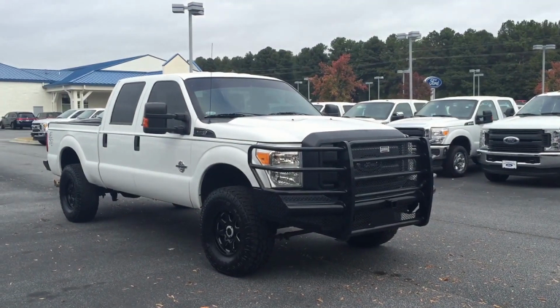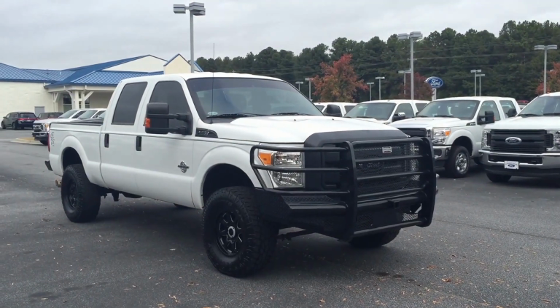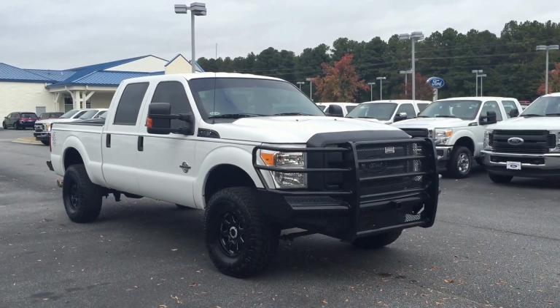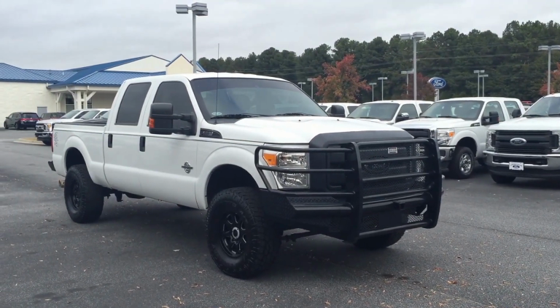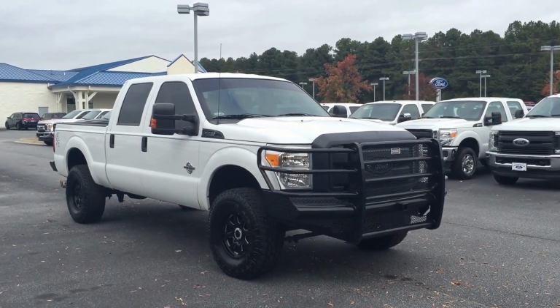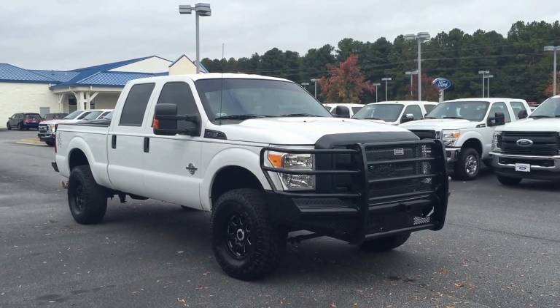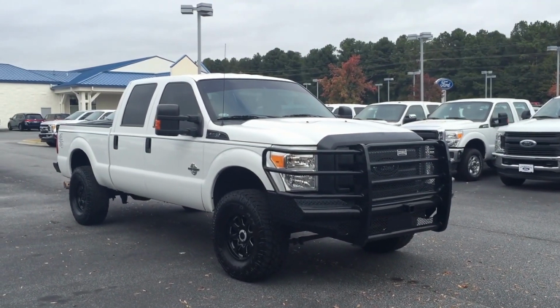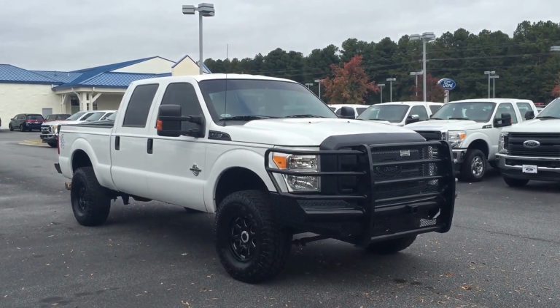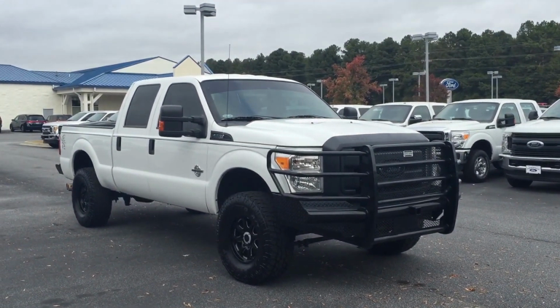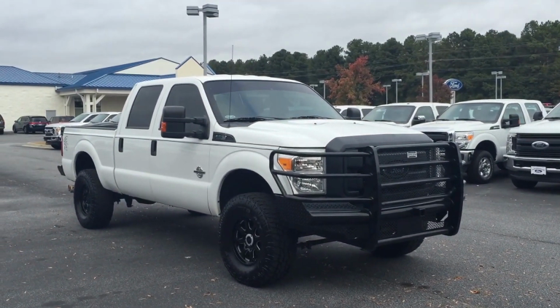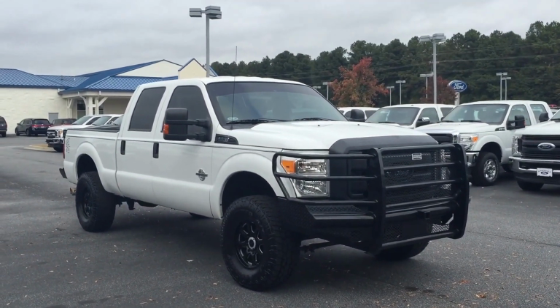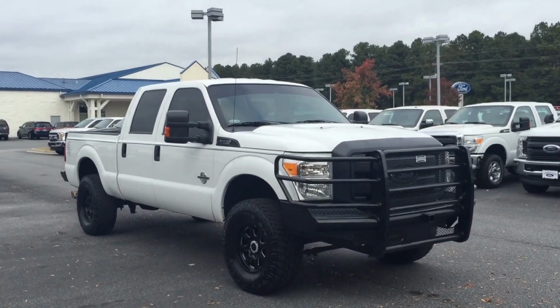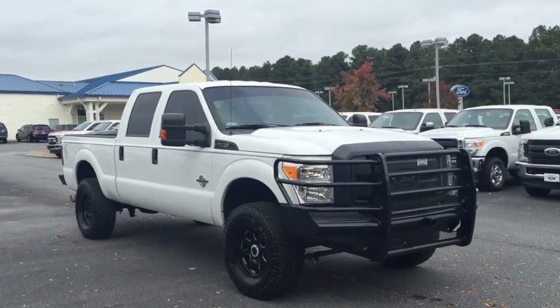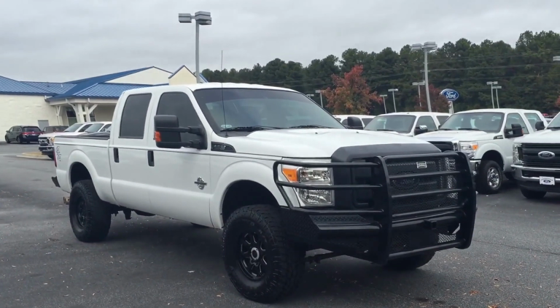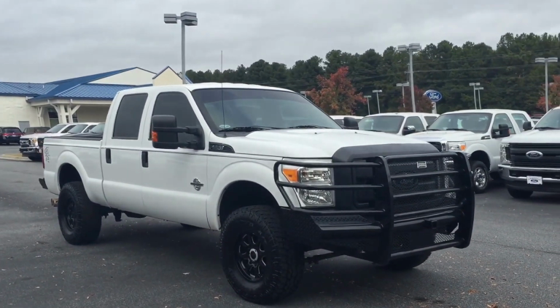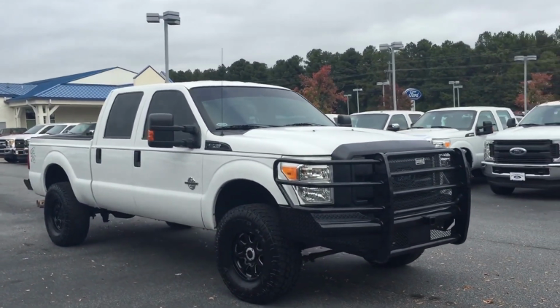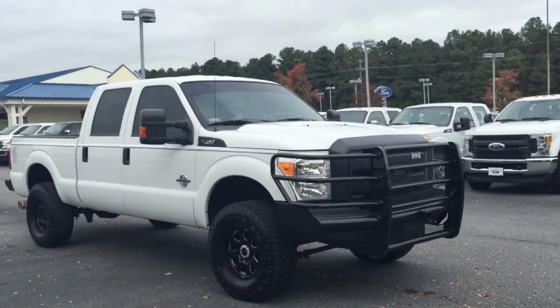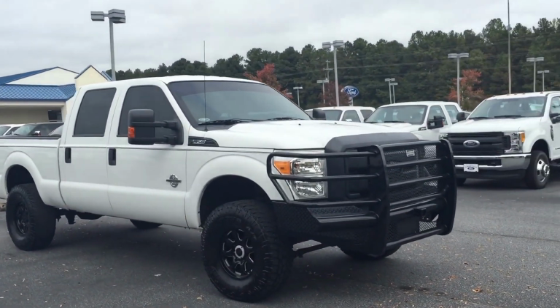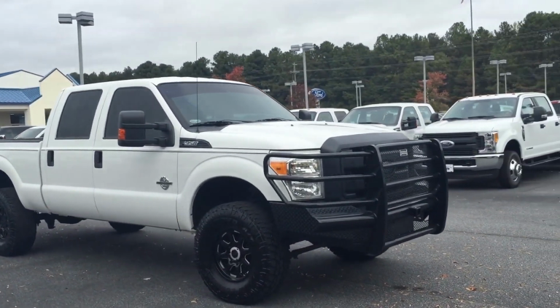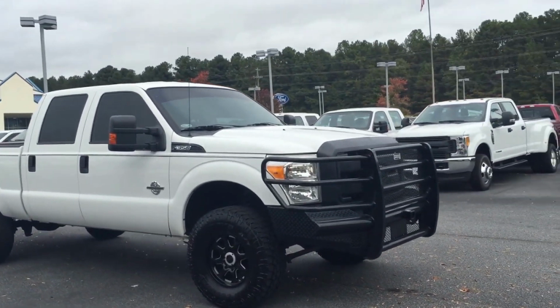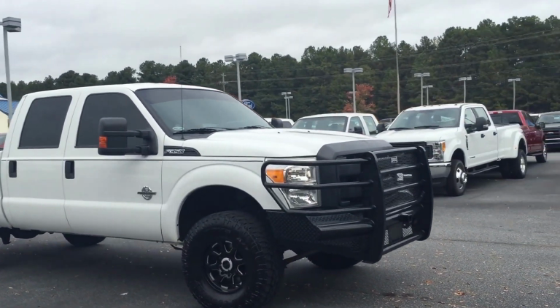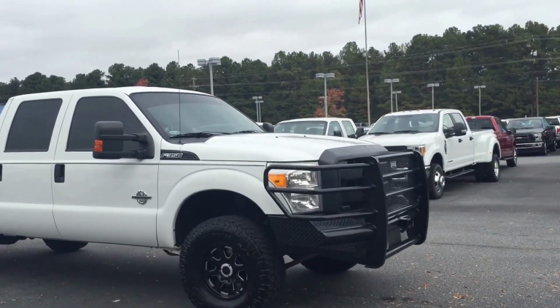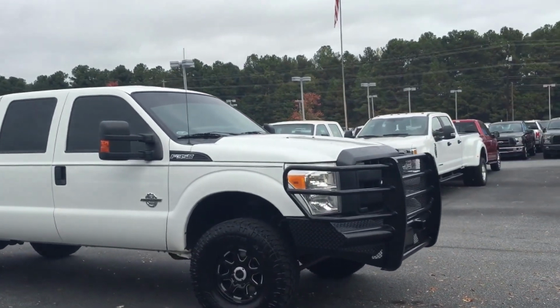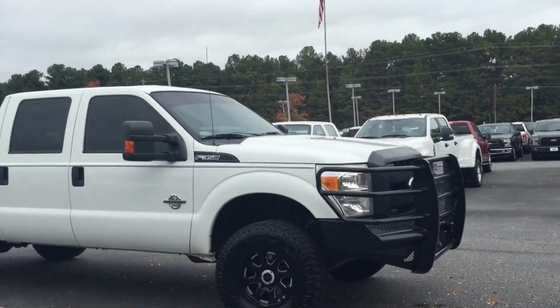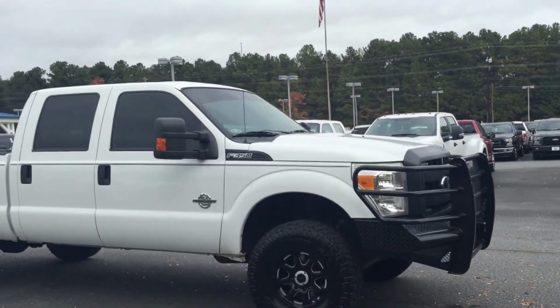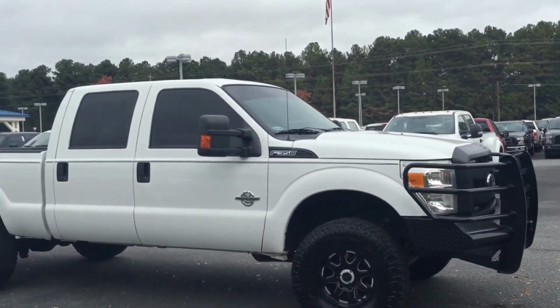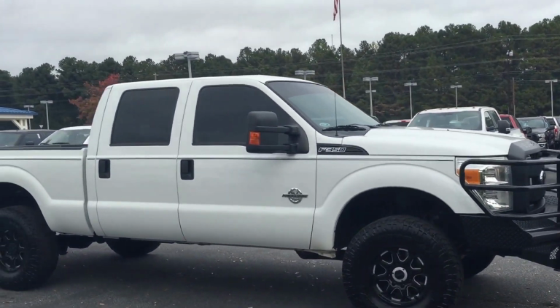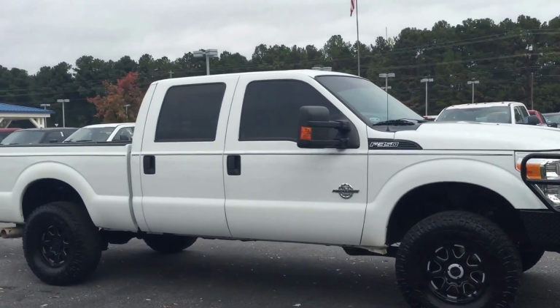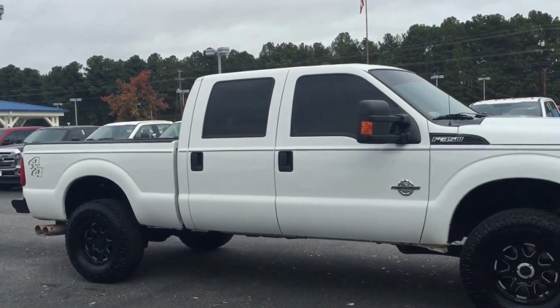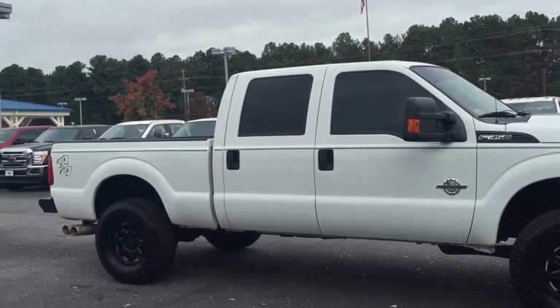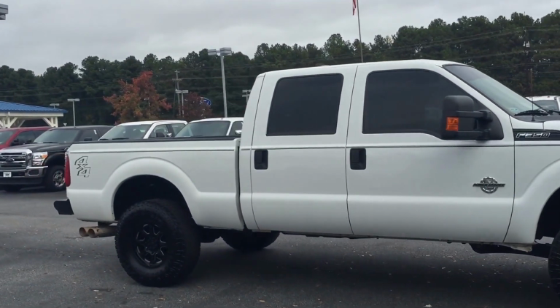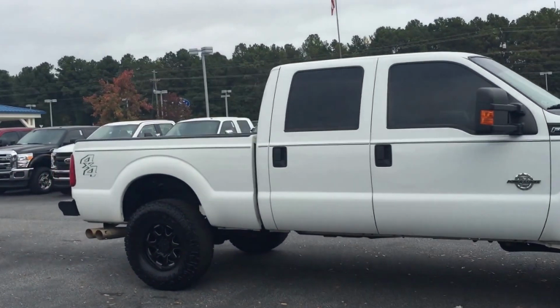How are you doing Mr. Ratliff? Just want to give you a quick look at the F350. As you see, it does have the rims done on it. It does have the front plate on it as well. Just want to give you a quick walk around of it as well.